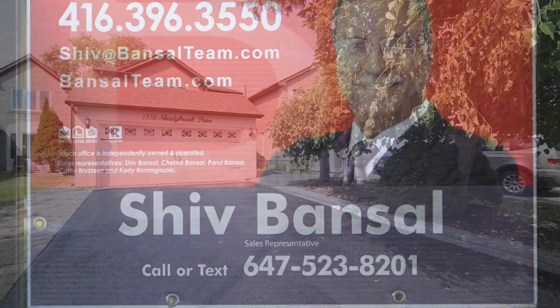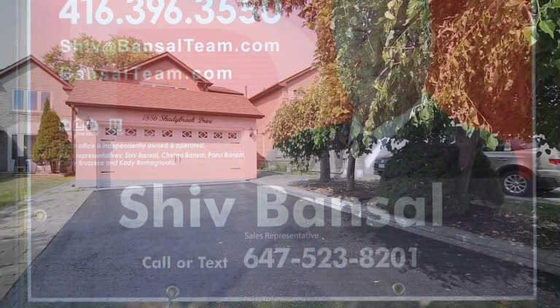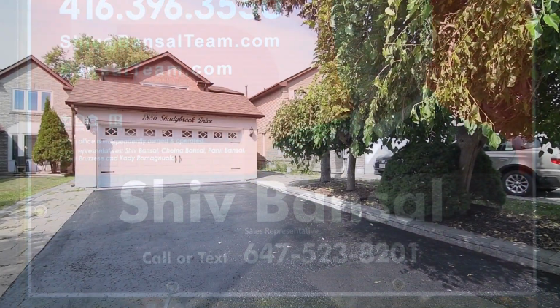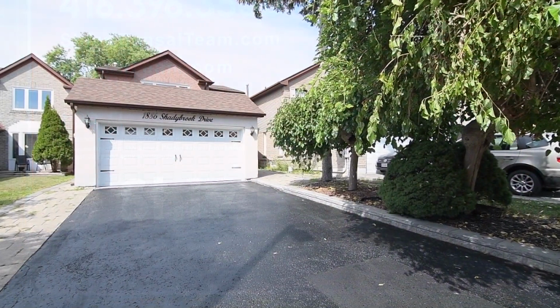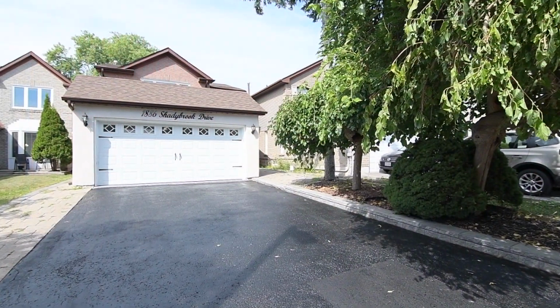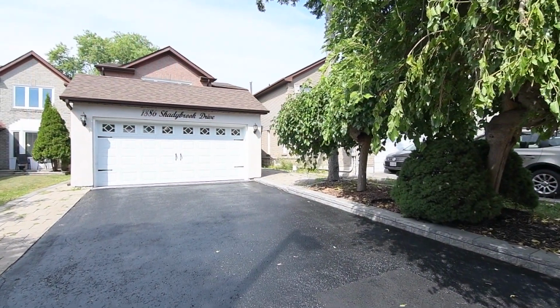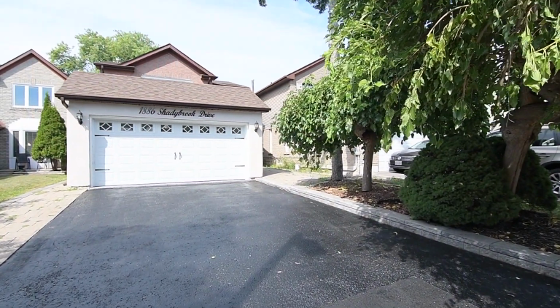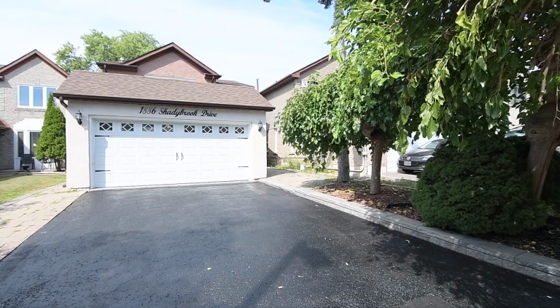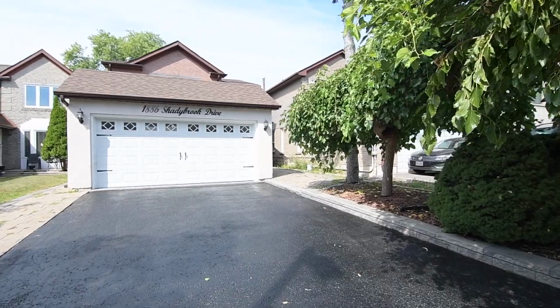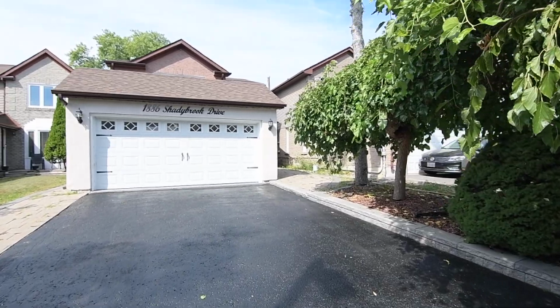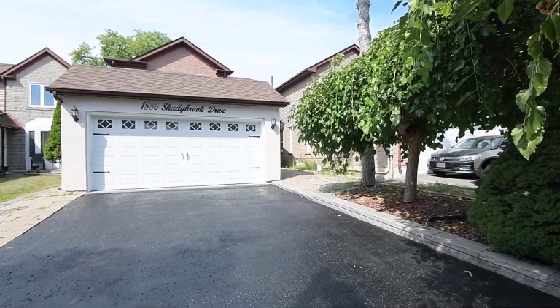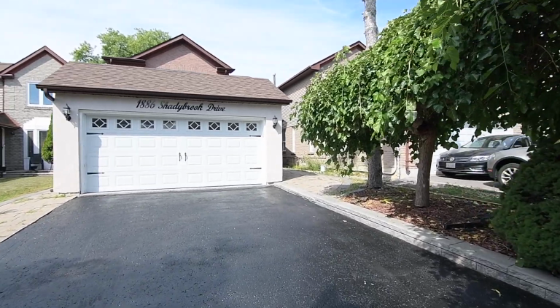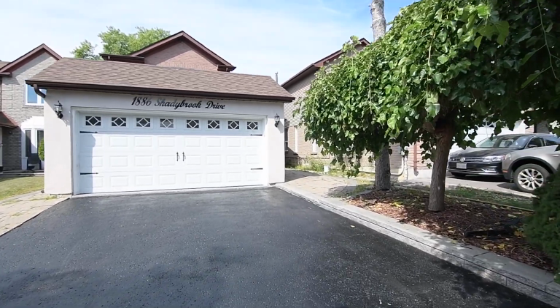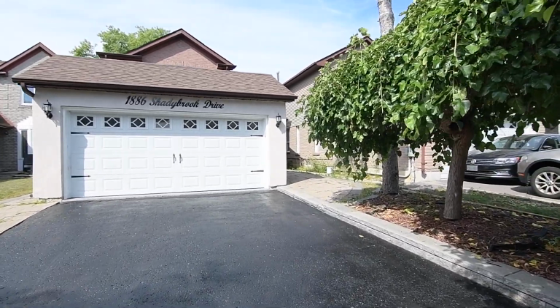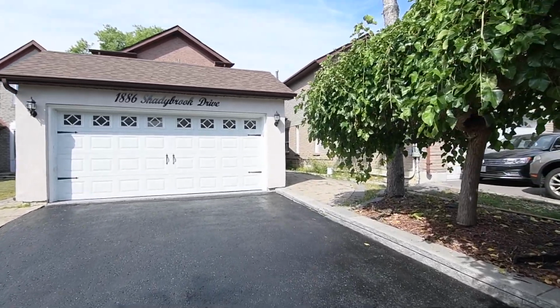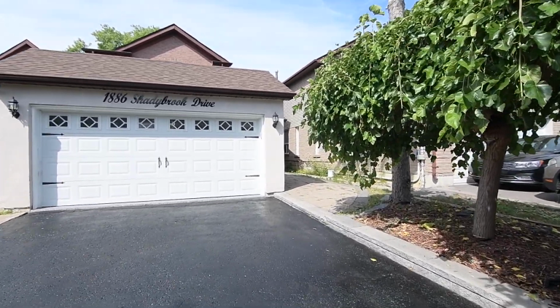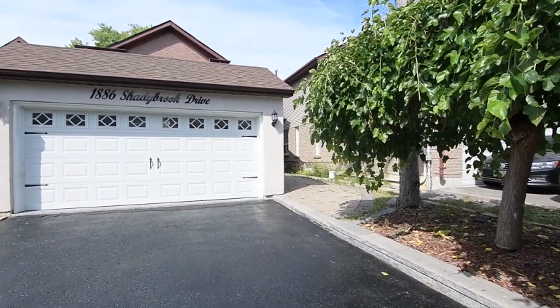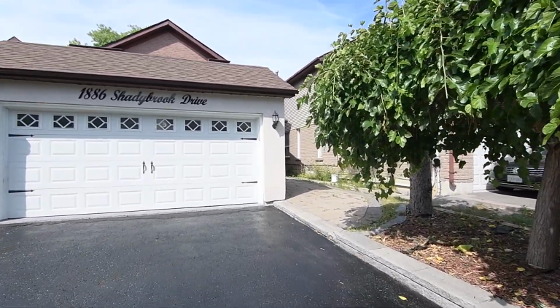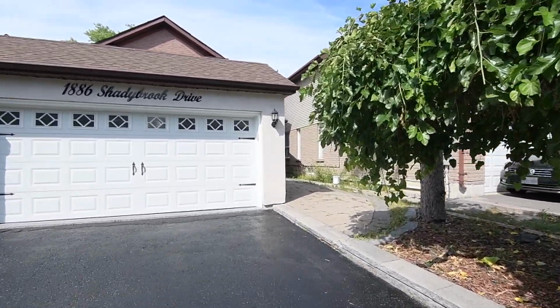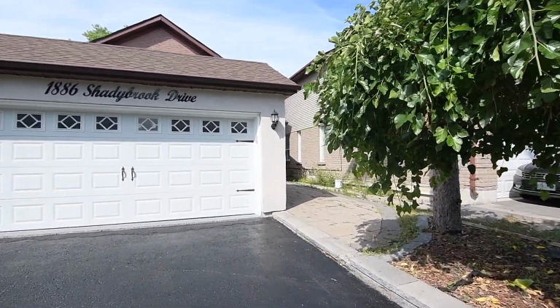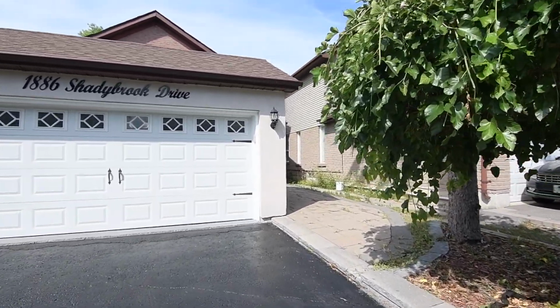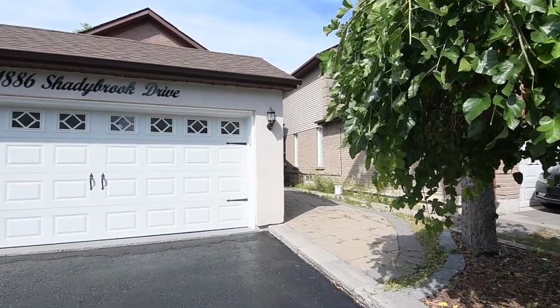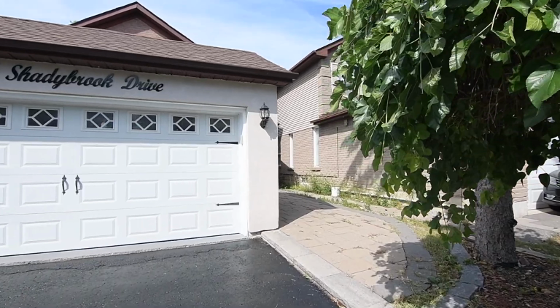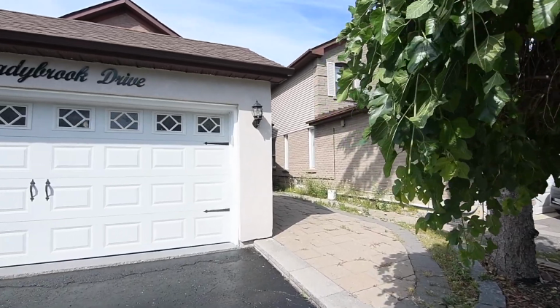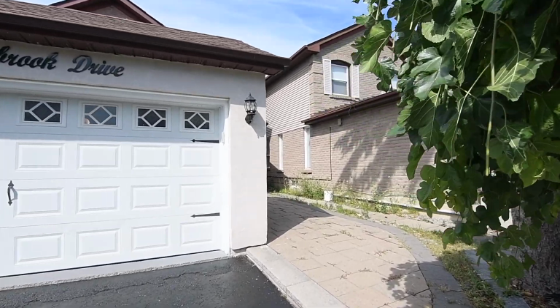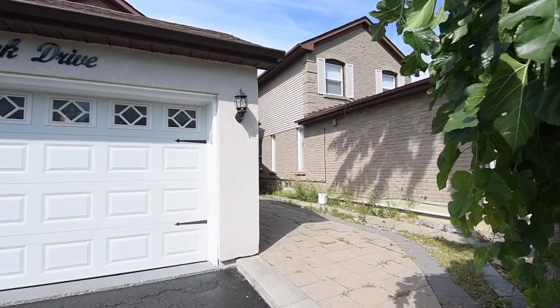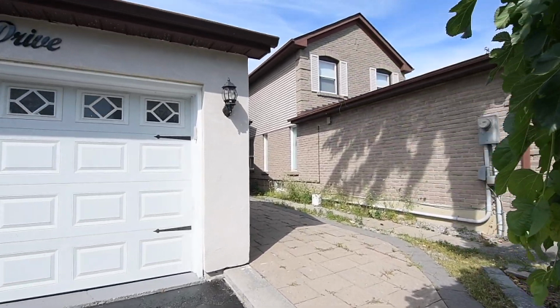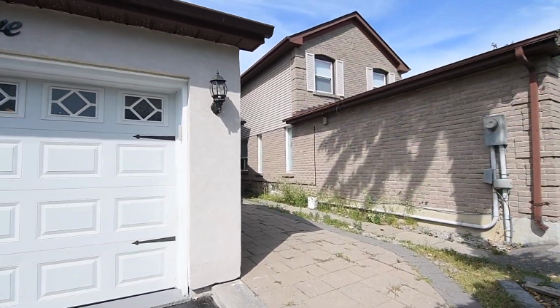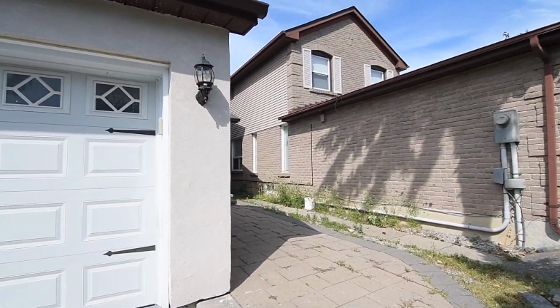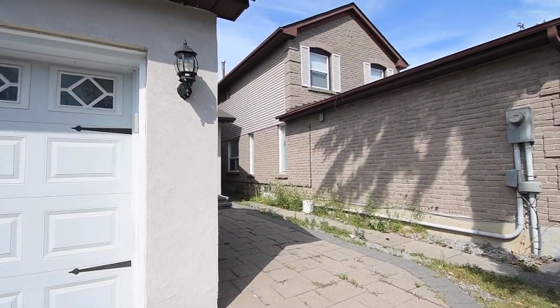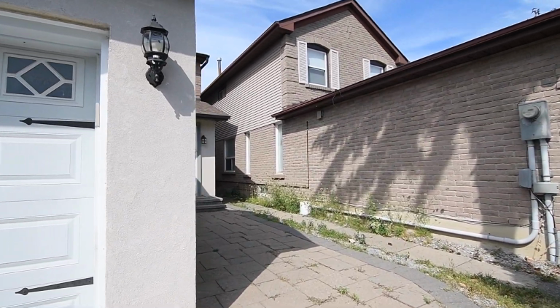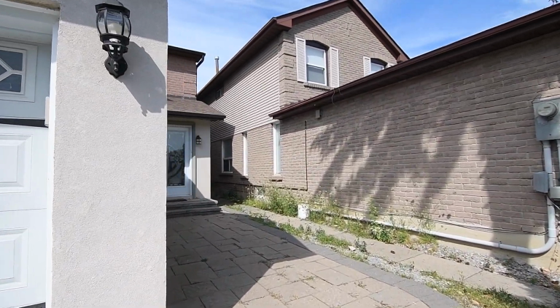Welcome to 1886 Shadybrook Drive, a beautifully updated three plus two-bedroom home with five washrooms, situated within Pickering's highly sought-after Amberley community.